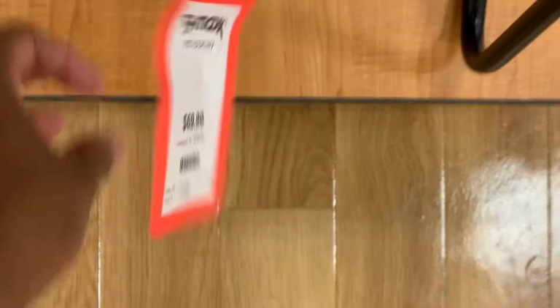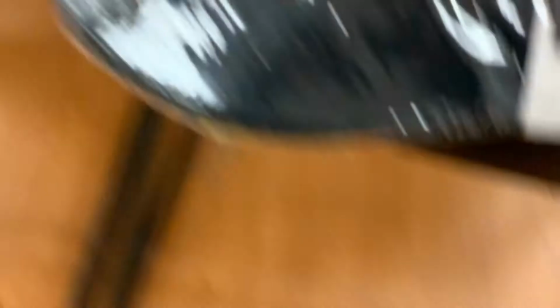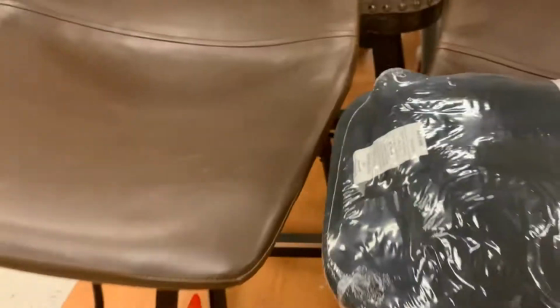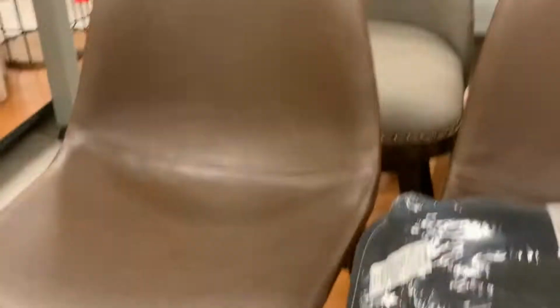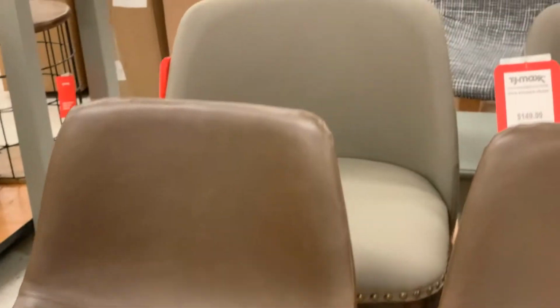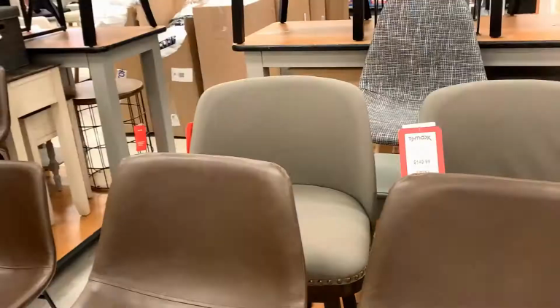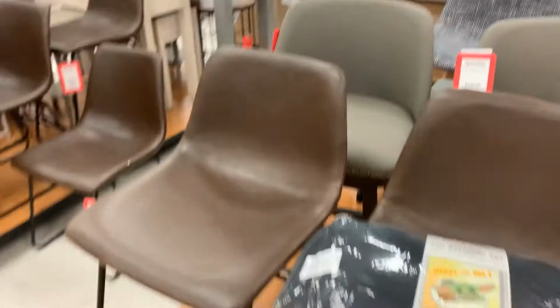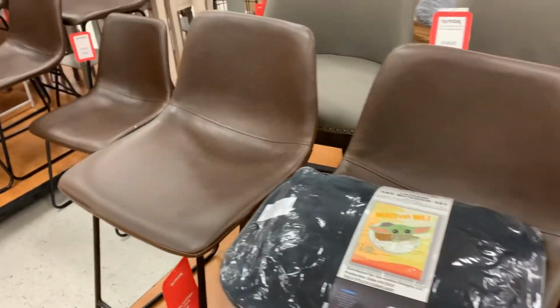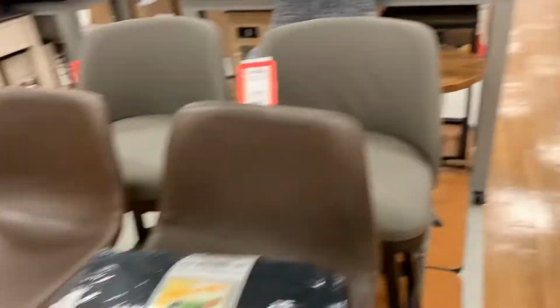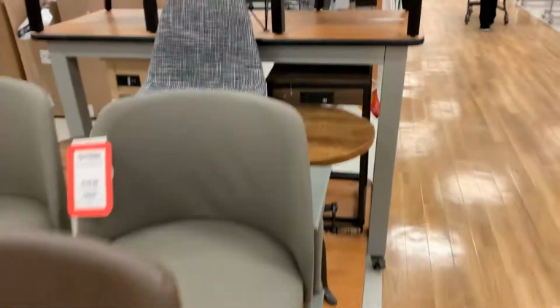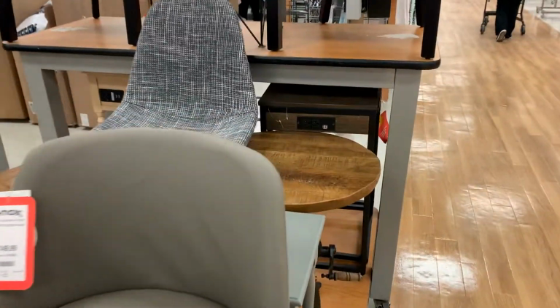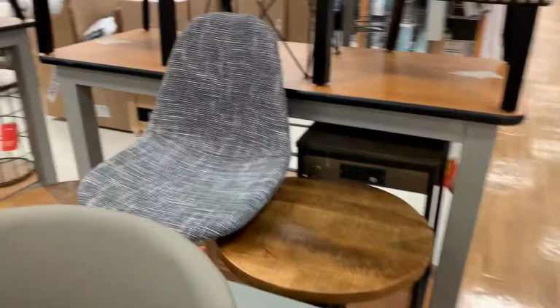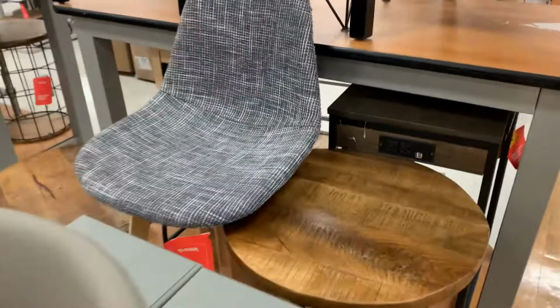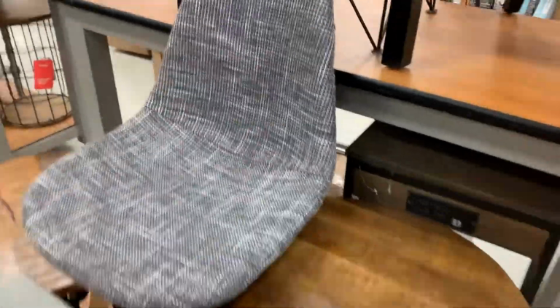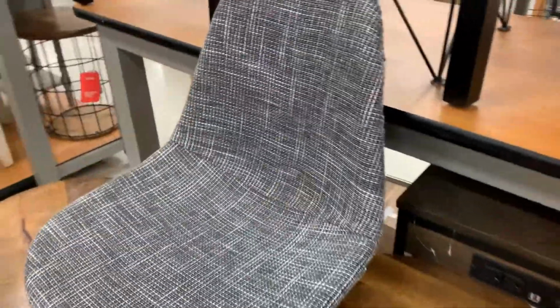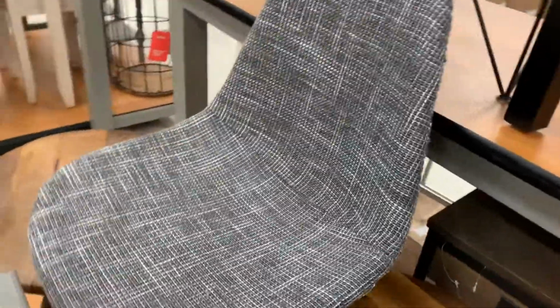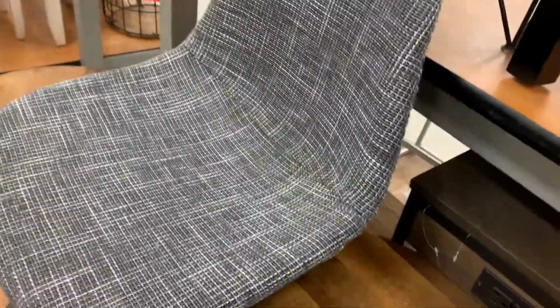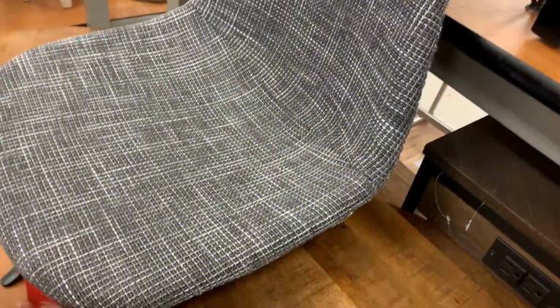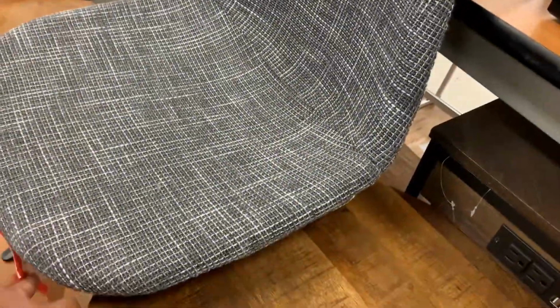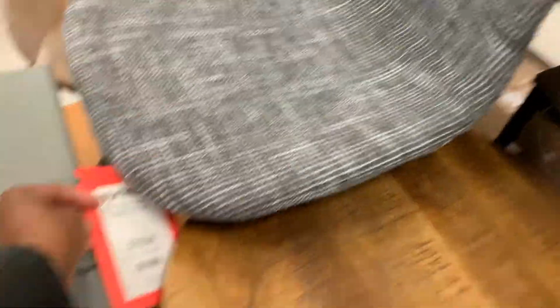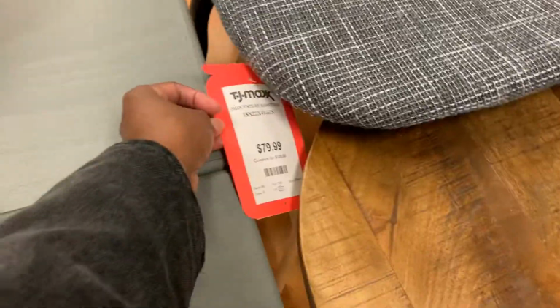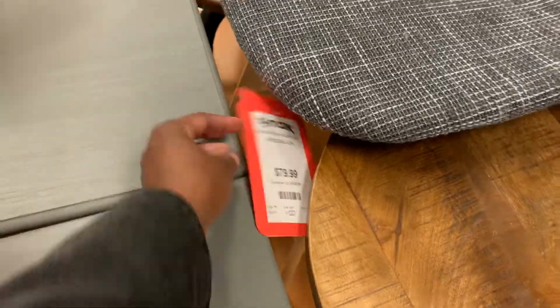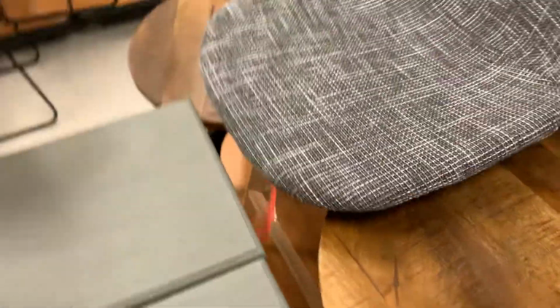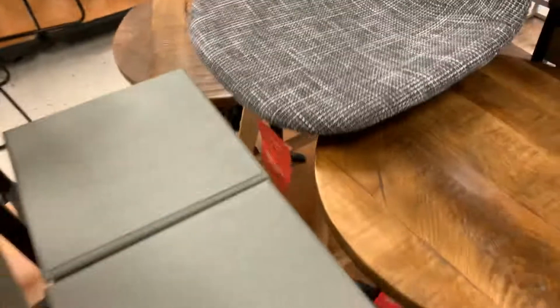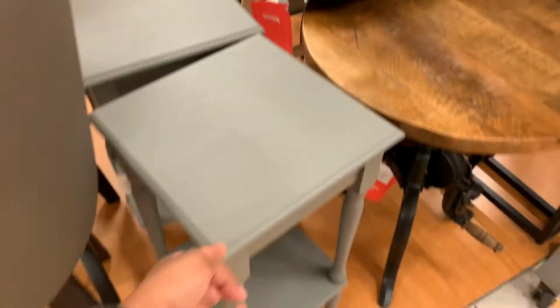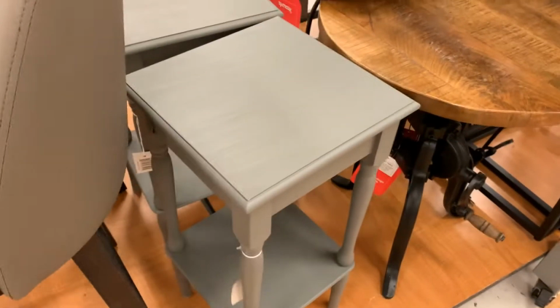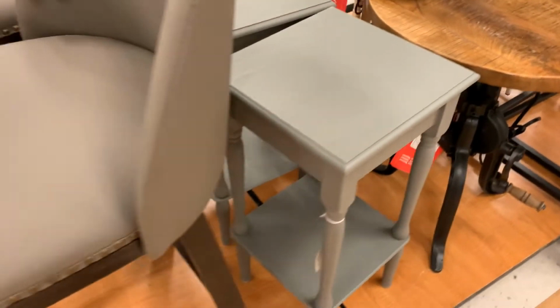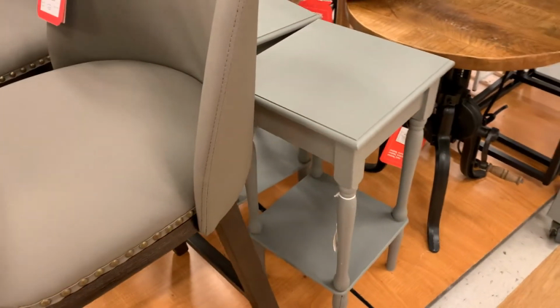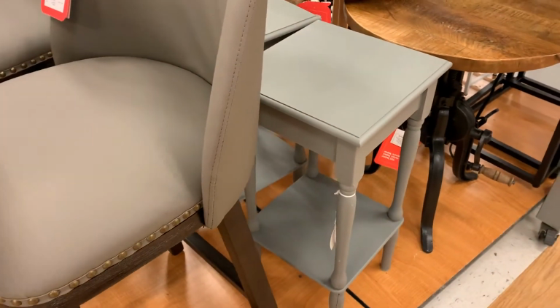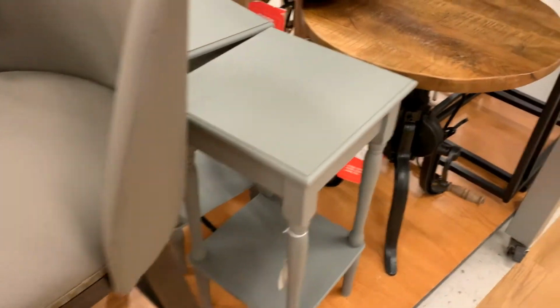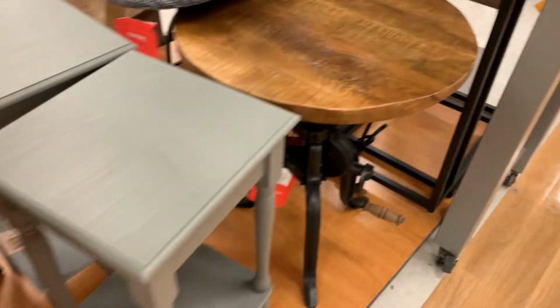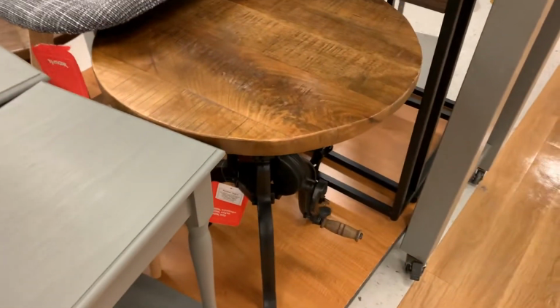They have a lot of countertop height stools. They have them in different colors, different styles — a few cute picks with reasonable prices to me. They are super duper cute and a lot of different styles.